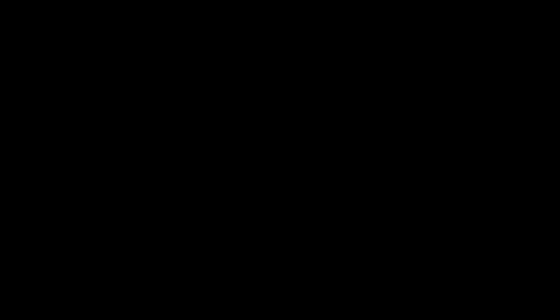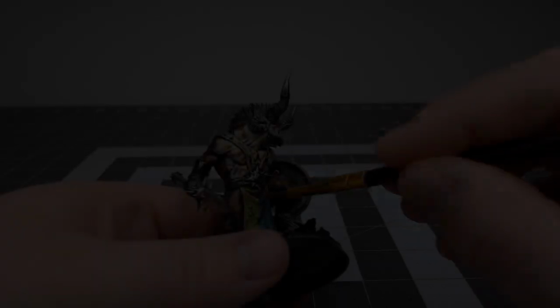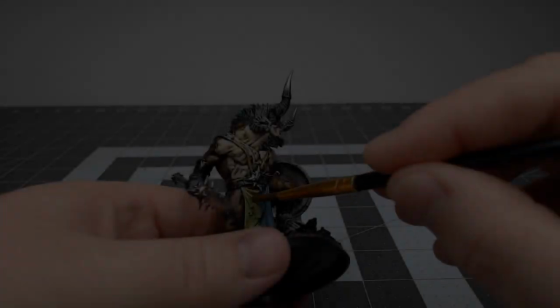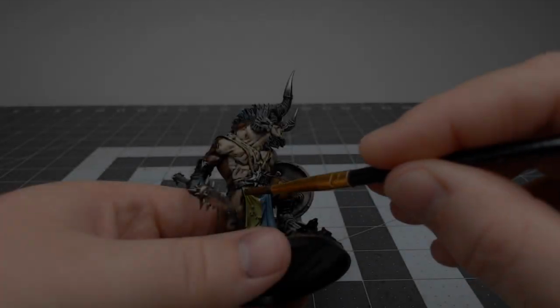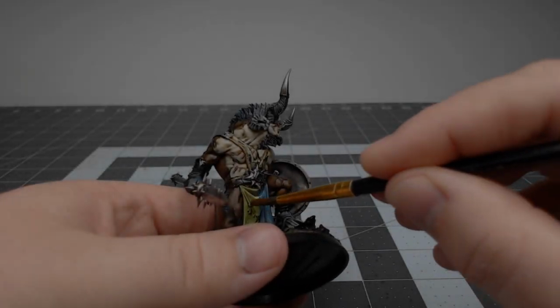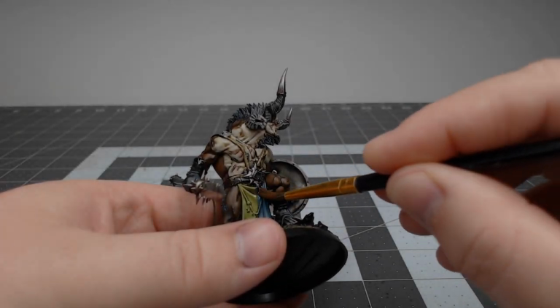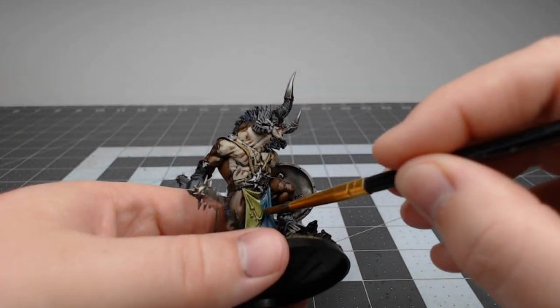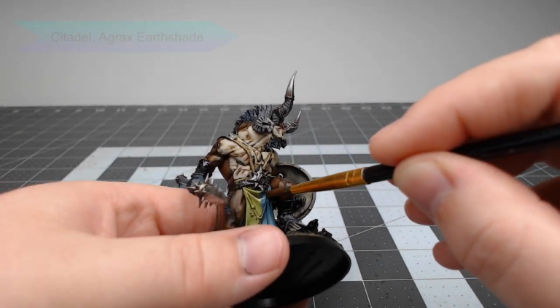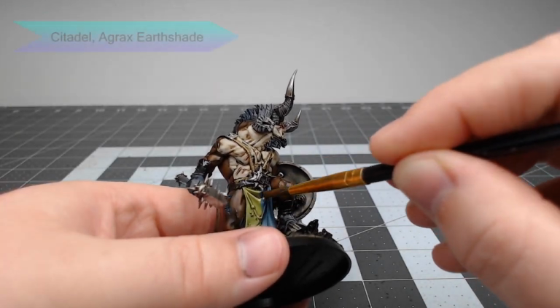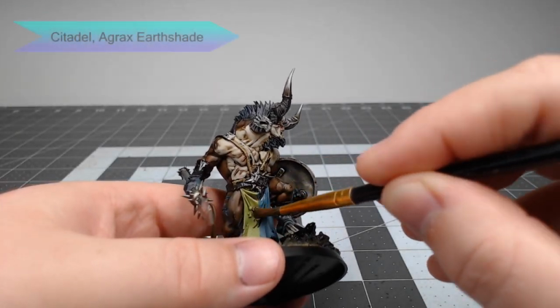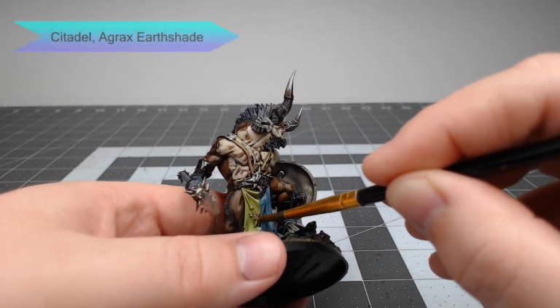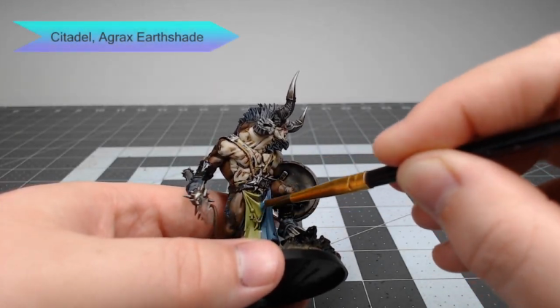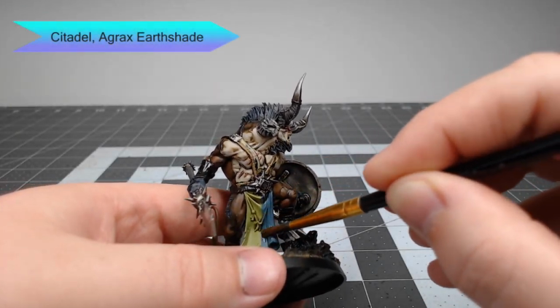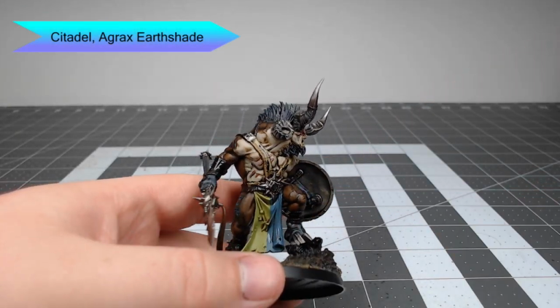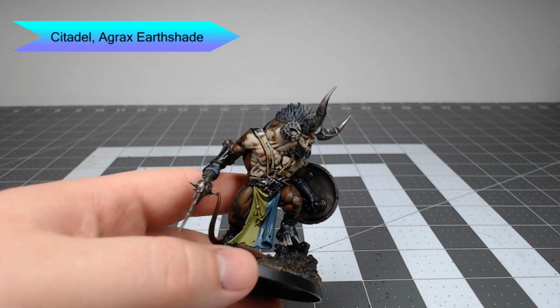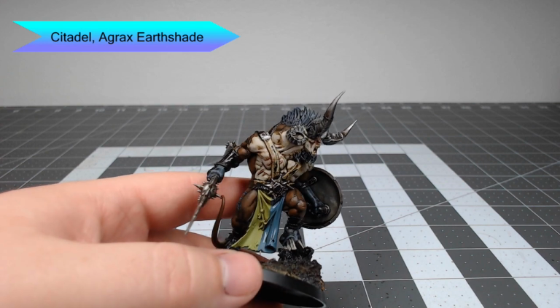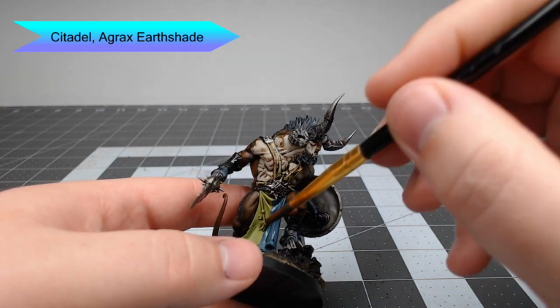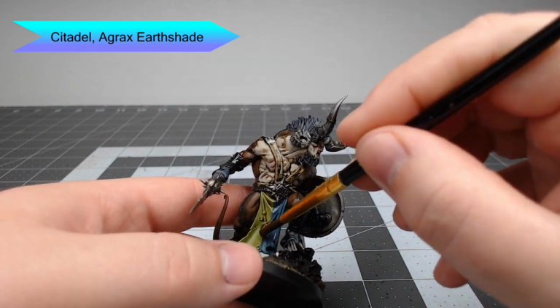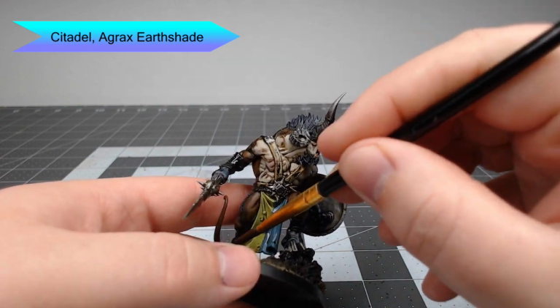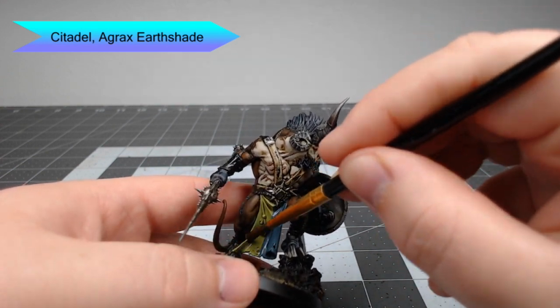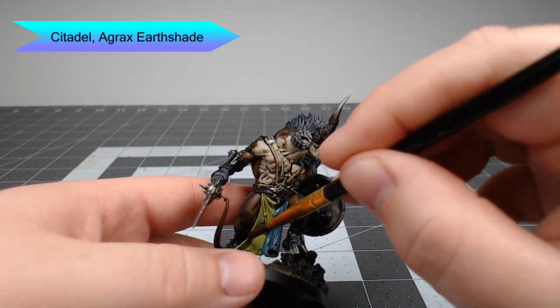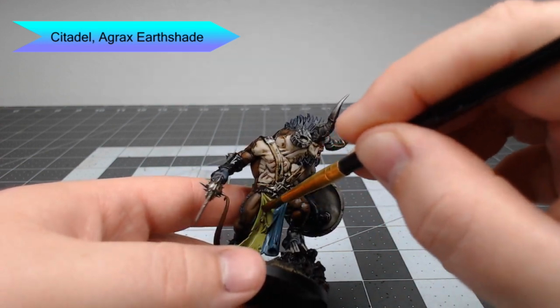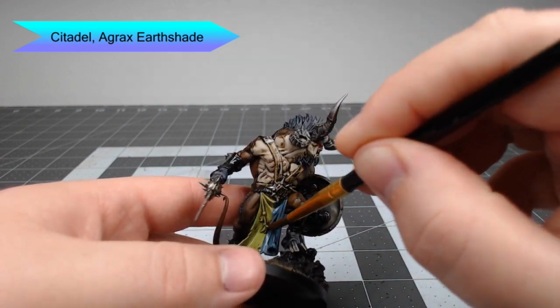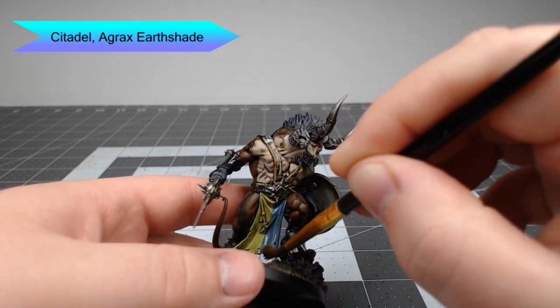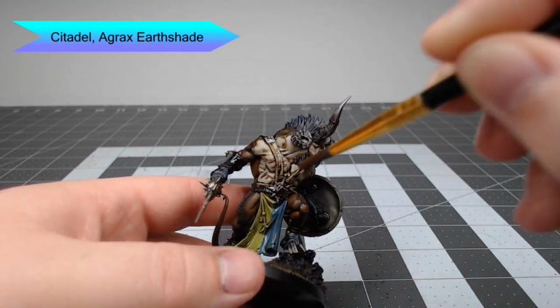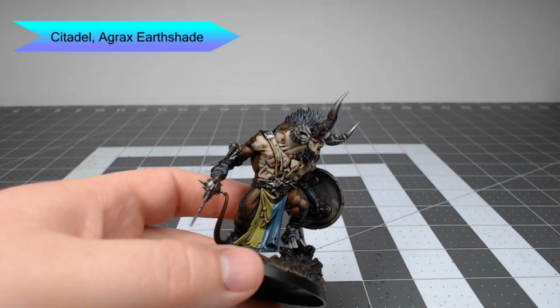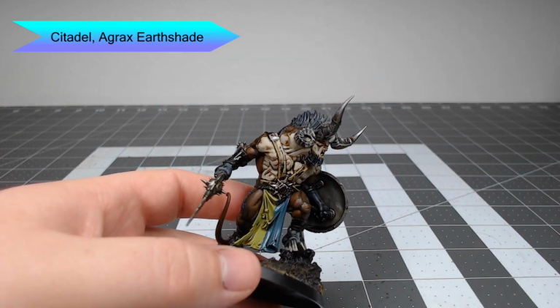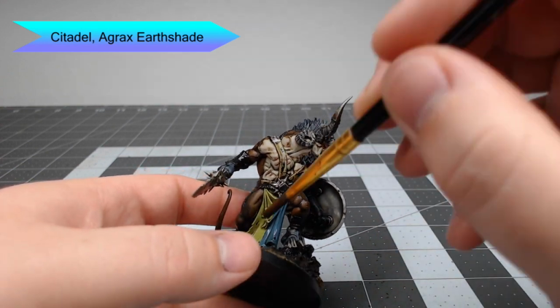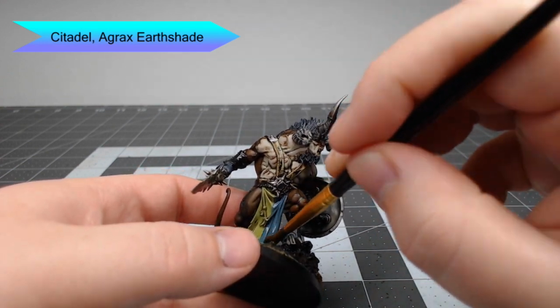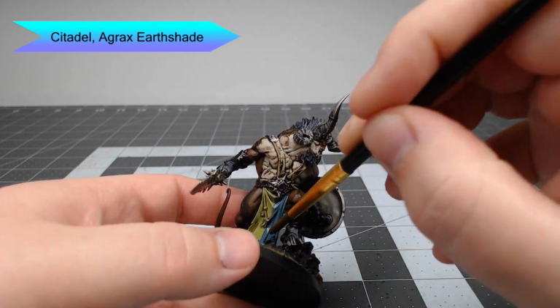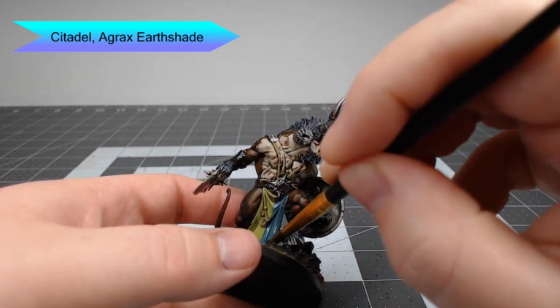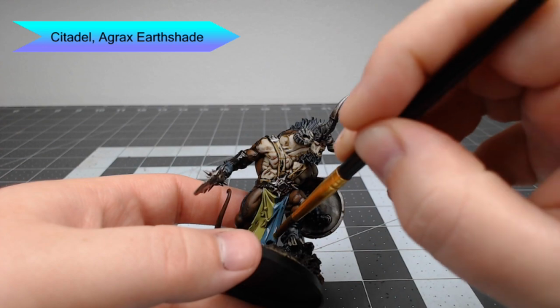To help weather the heraldry just a little bit, we're going to take Agrax Earthshade and water this down in a one-to-one mixture, then lightly shade this over all of the heraldry colors.